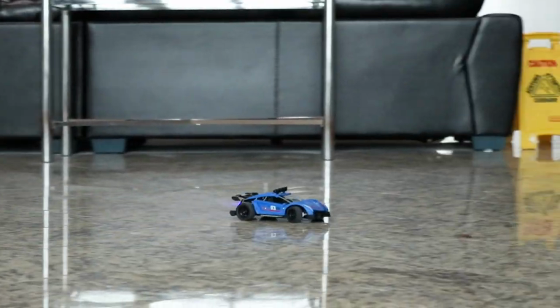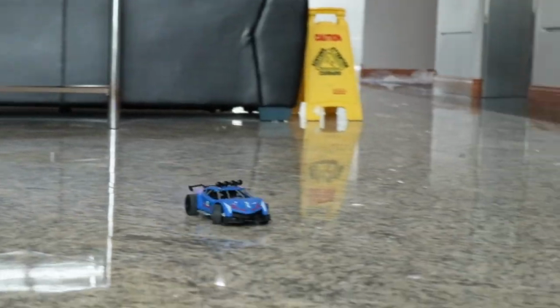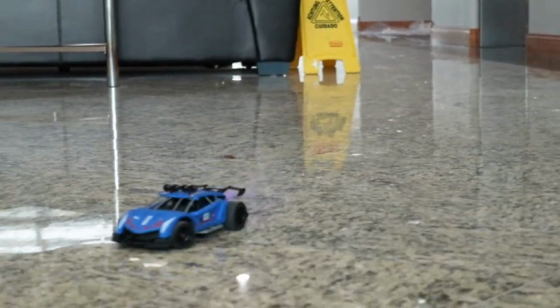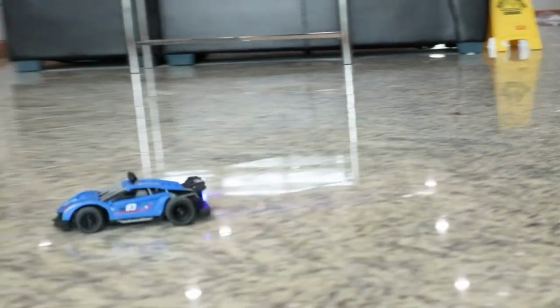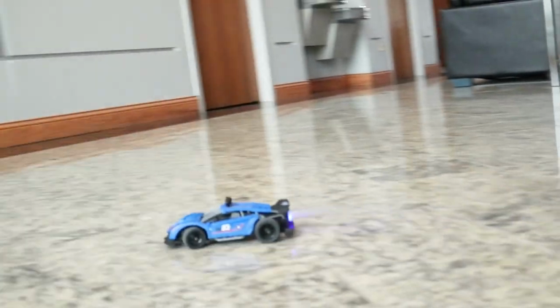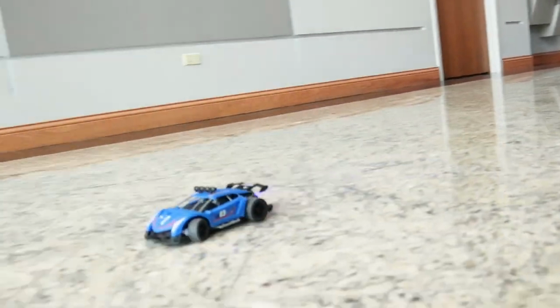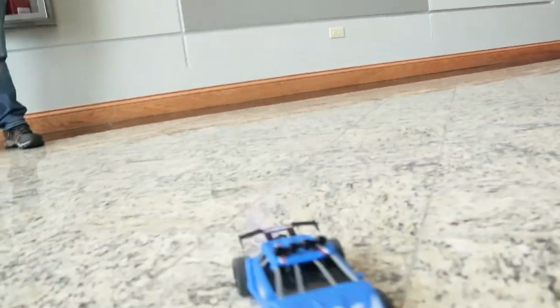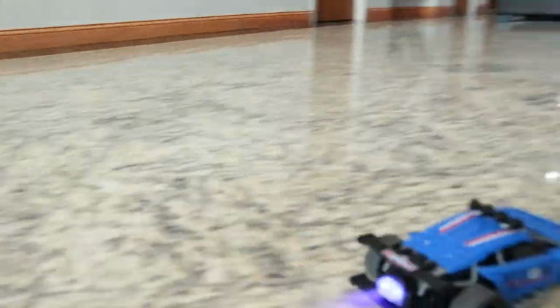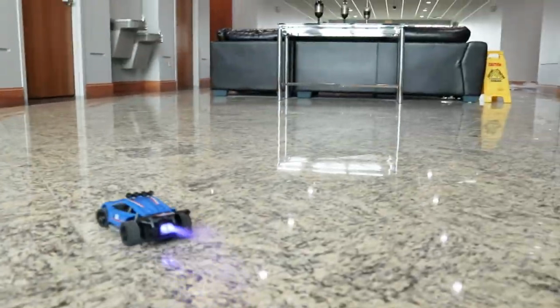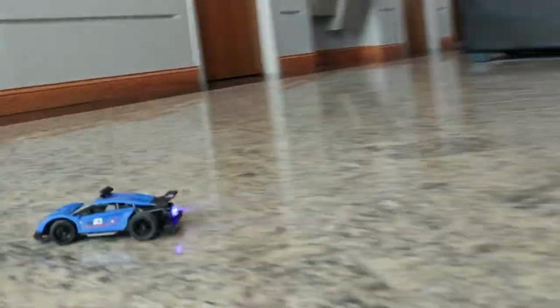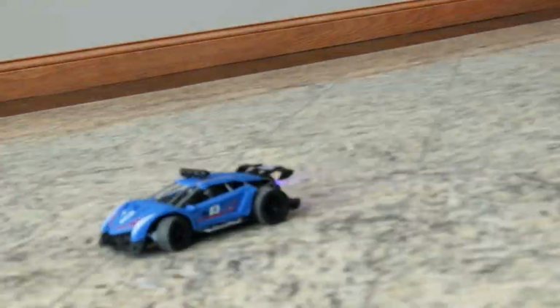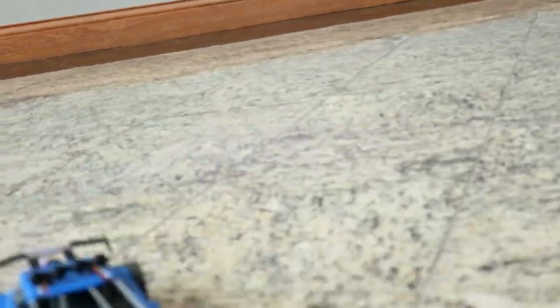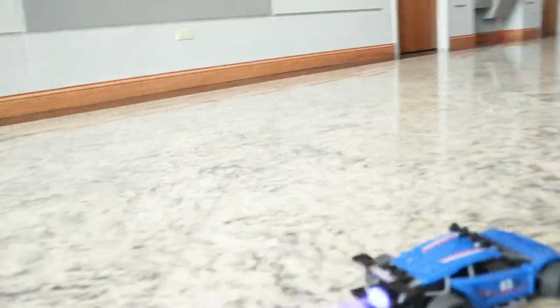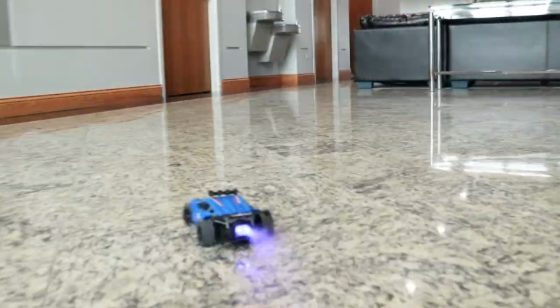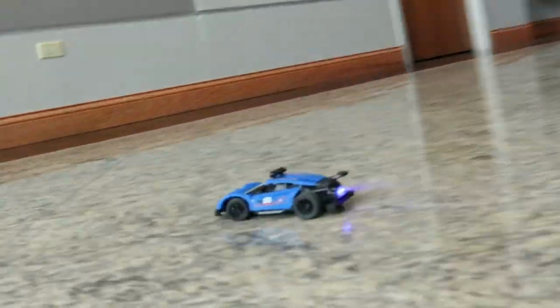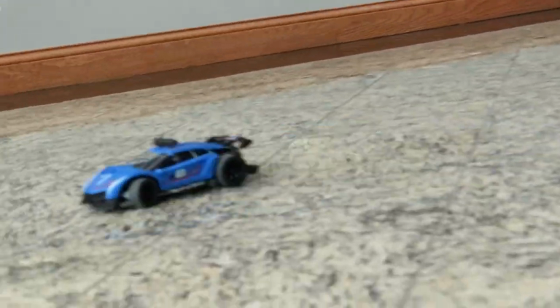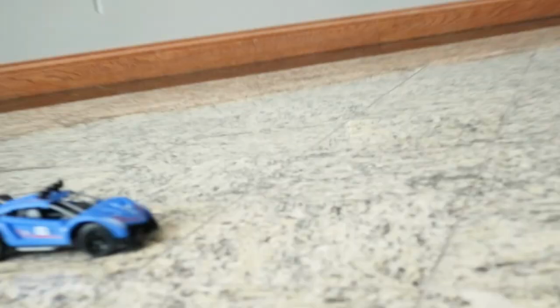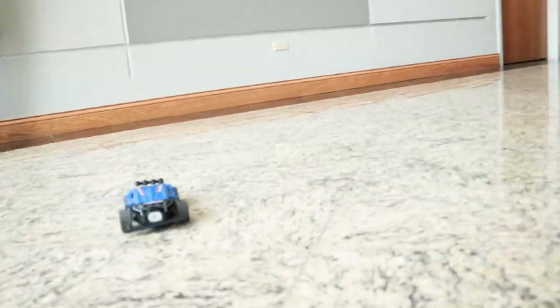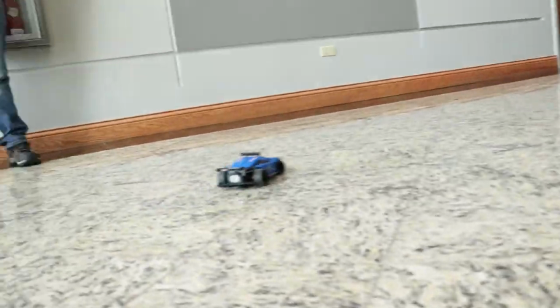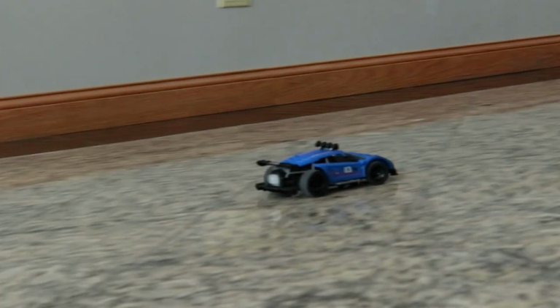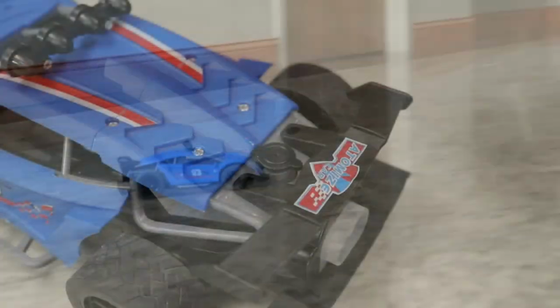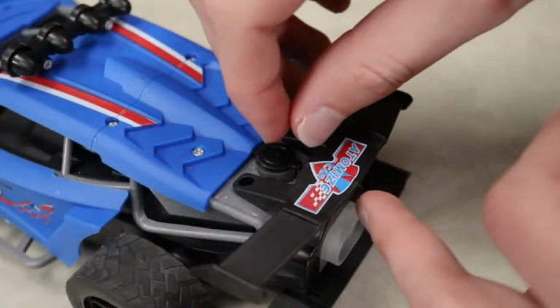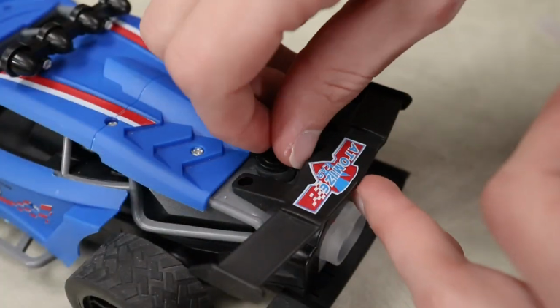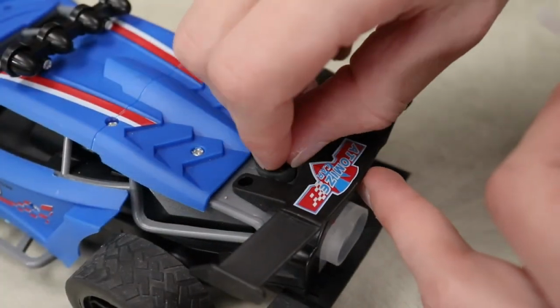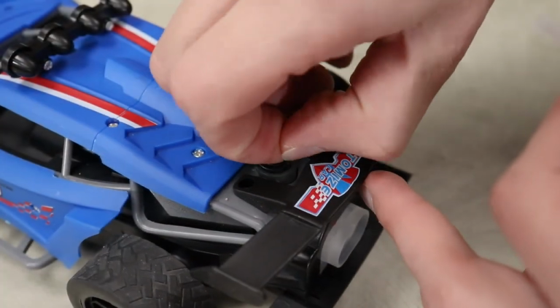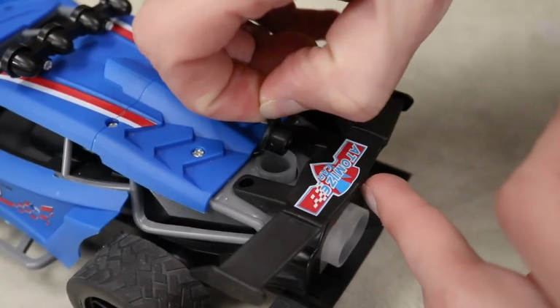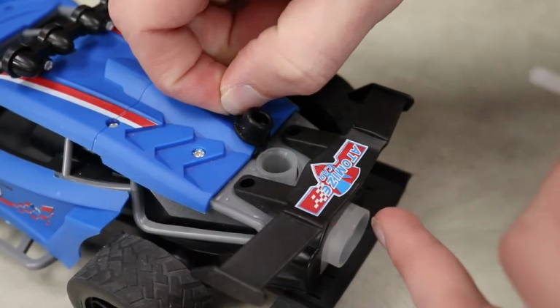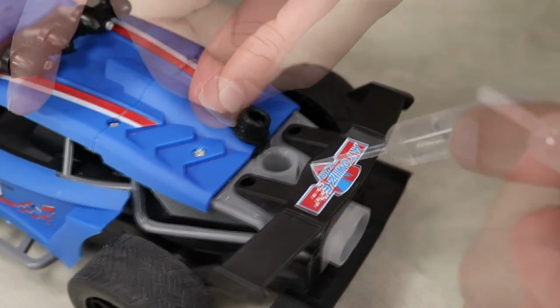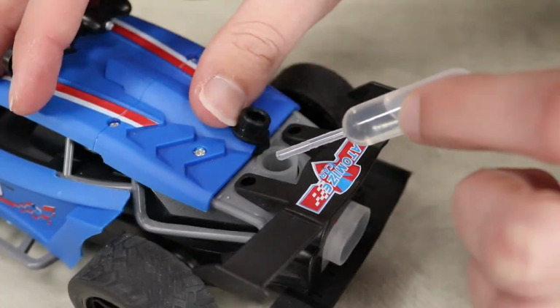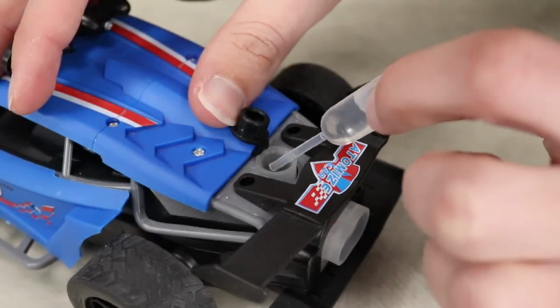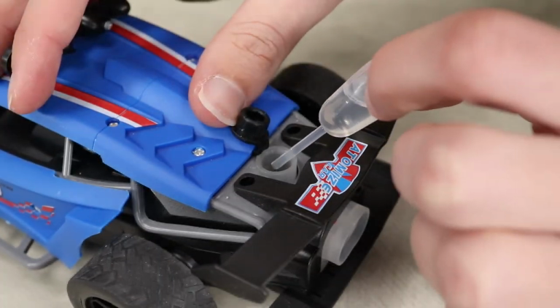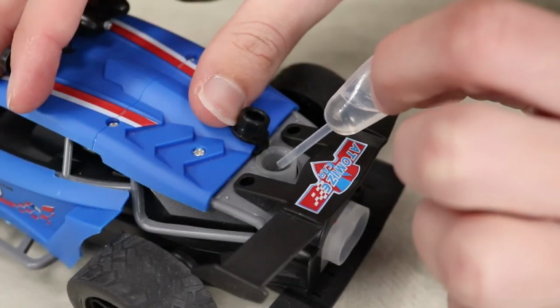Unlike actual exhaust, this is completely safe because it's made from ordinary water. It includes a pipette that allows you to refill the water tank when it's running low.